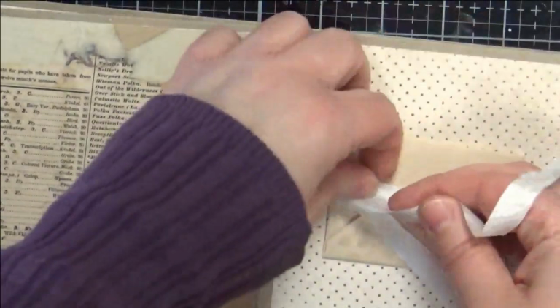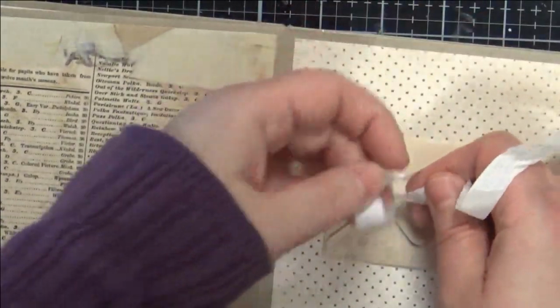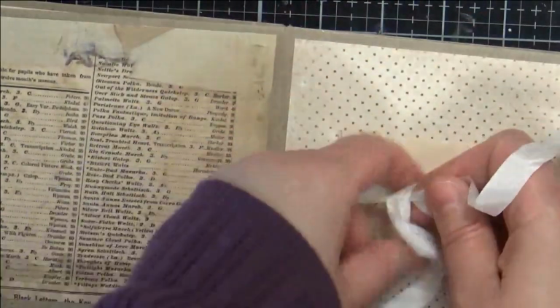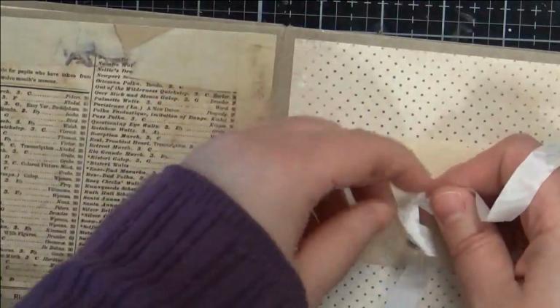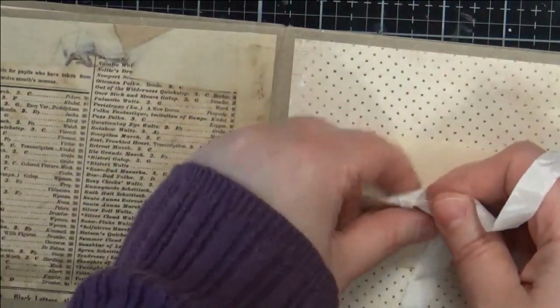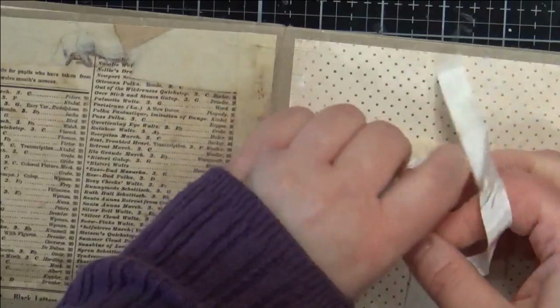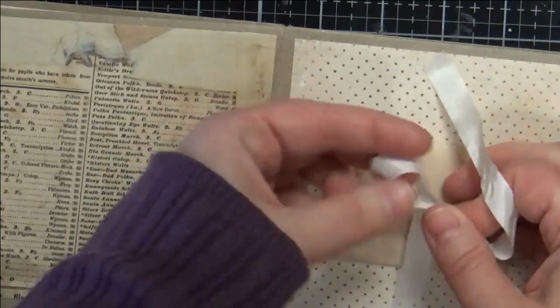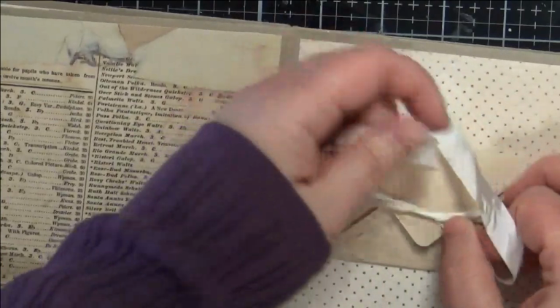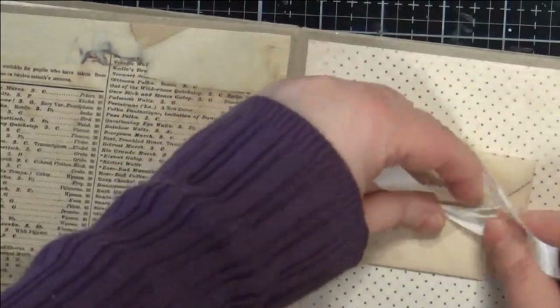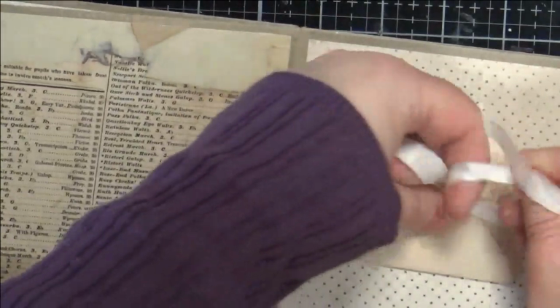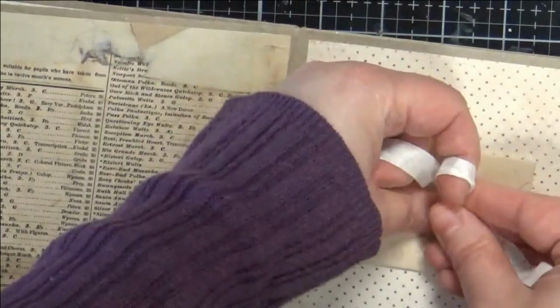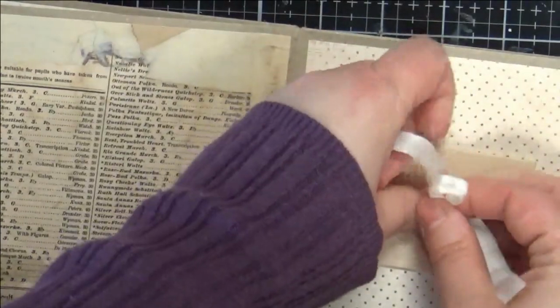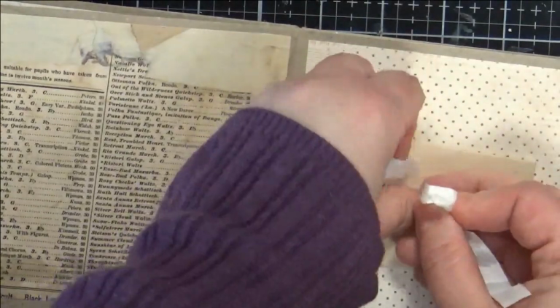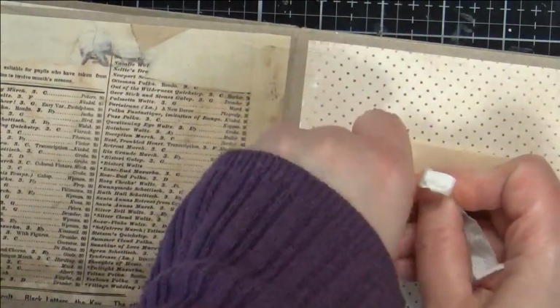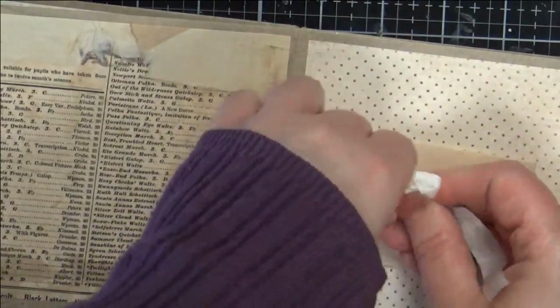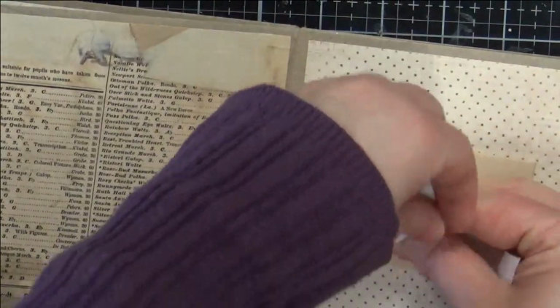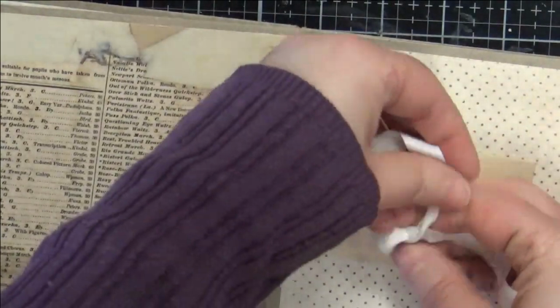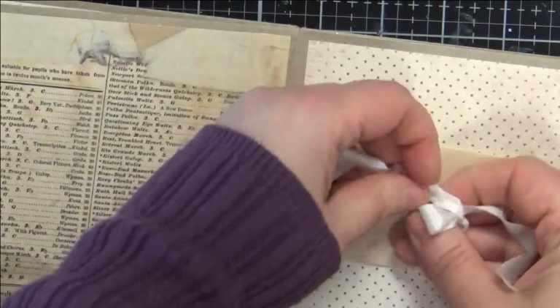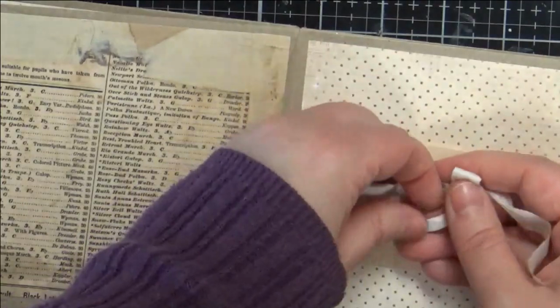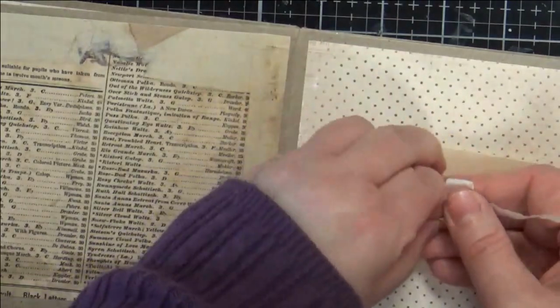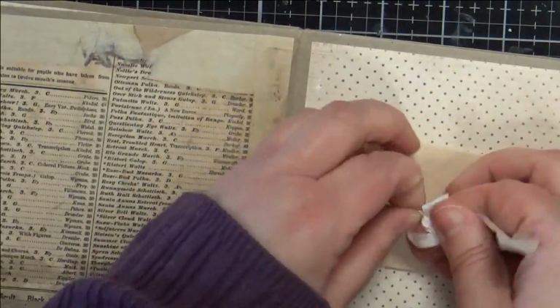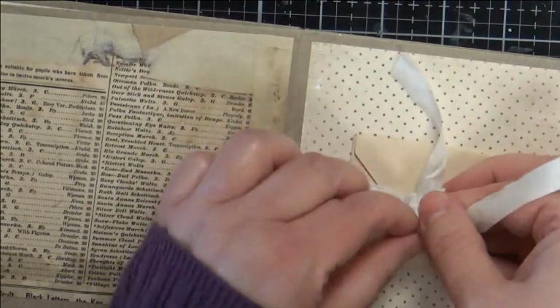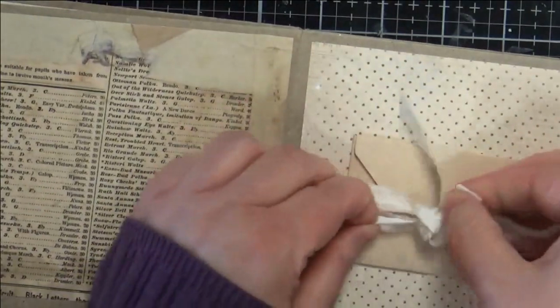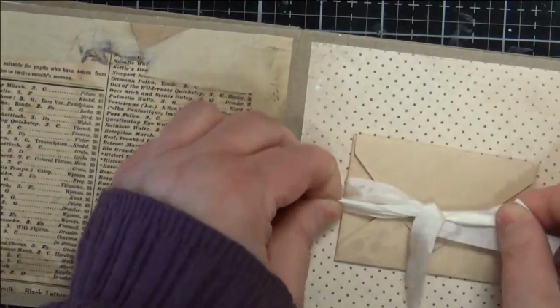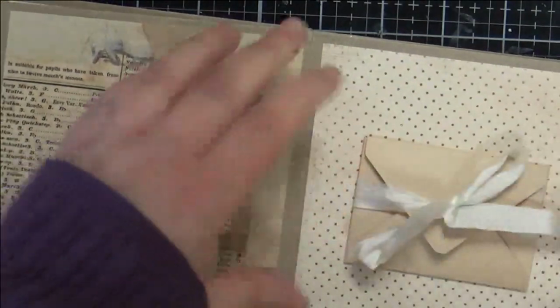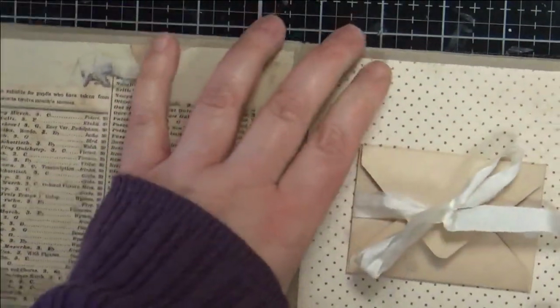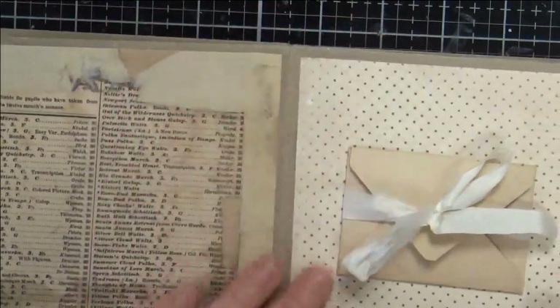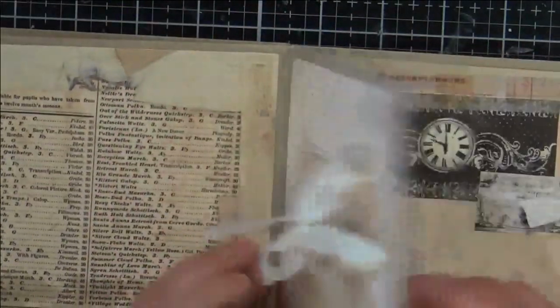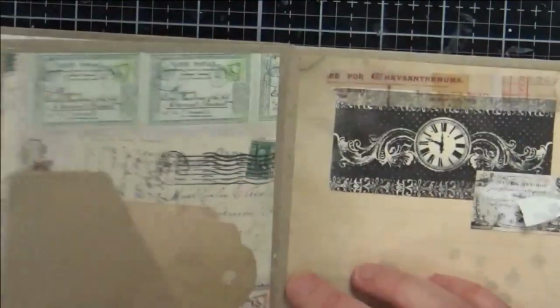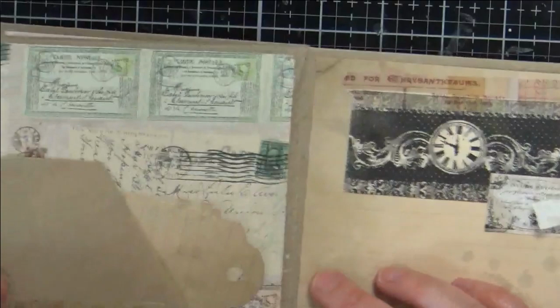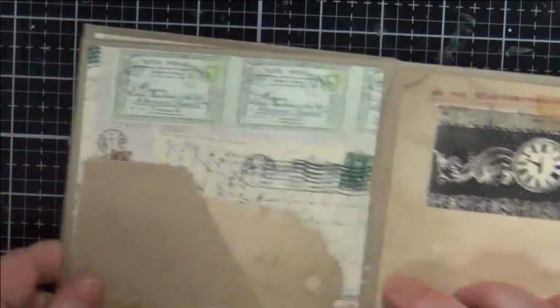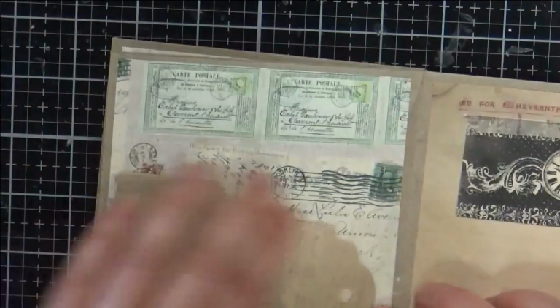I made that on my mini We Are Memory Keepers envelope punch board, but I do have a video on my channel where you can make mini envelopes with your big punch board if that's all you have.